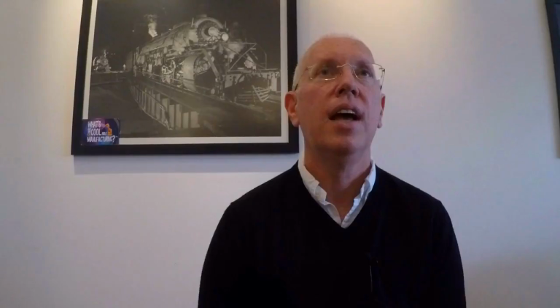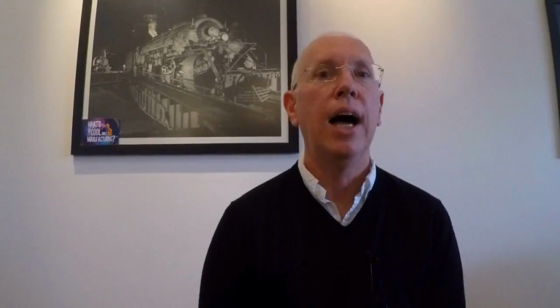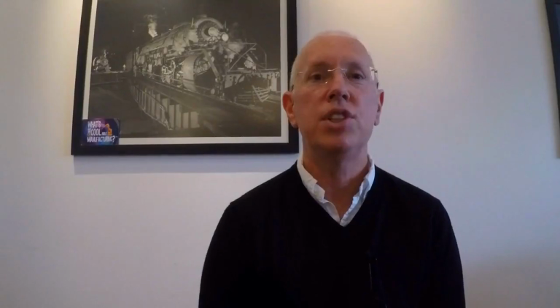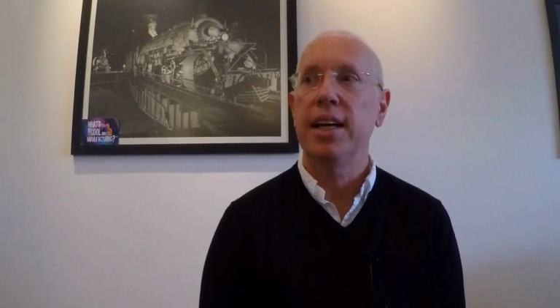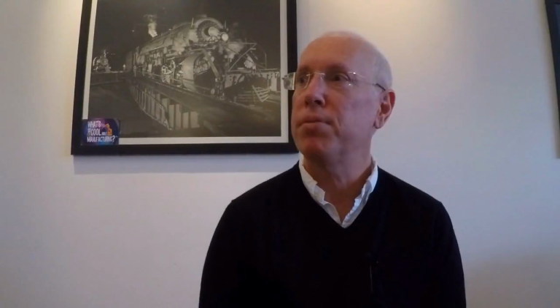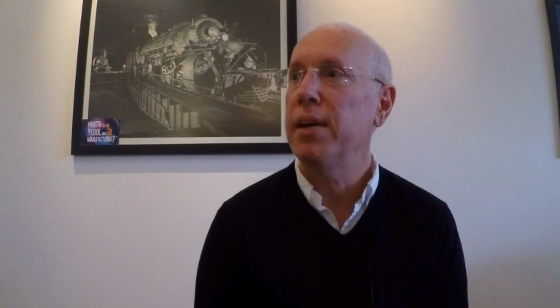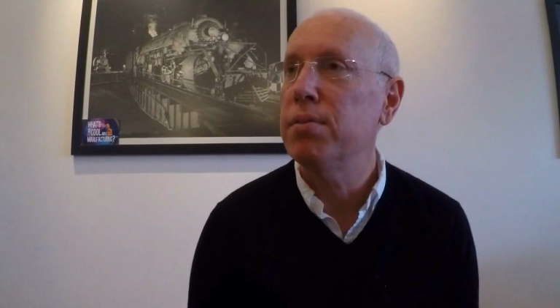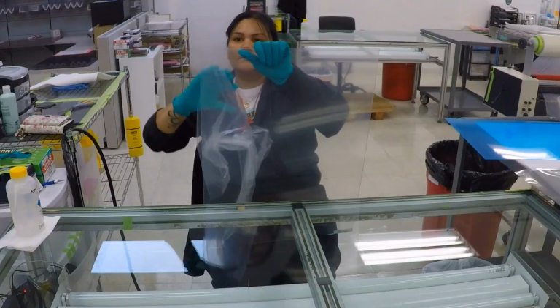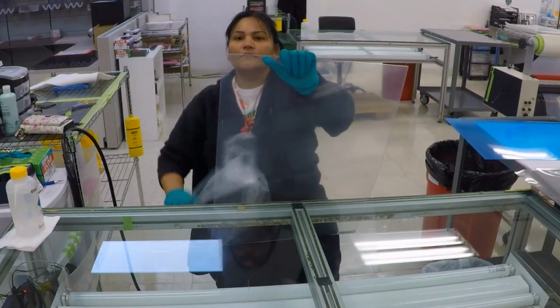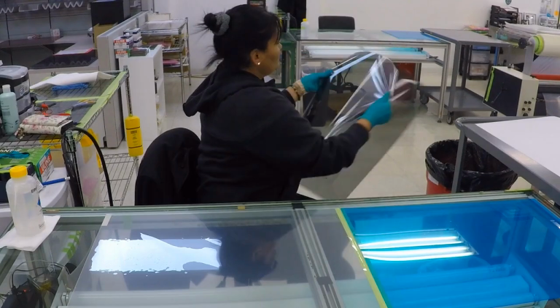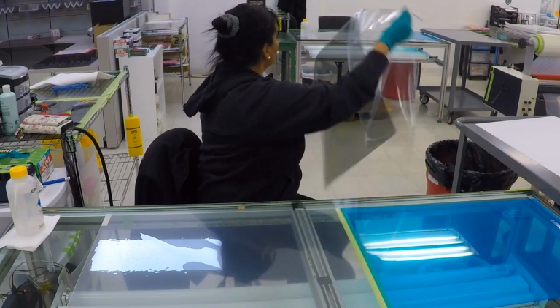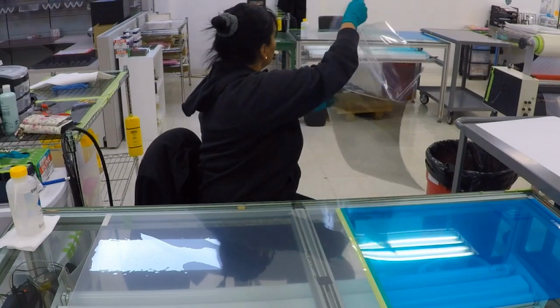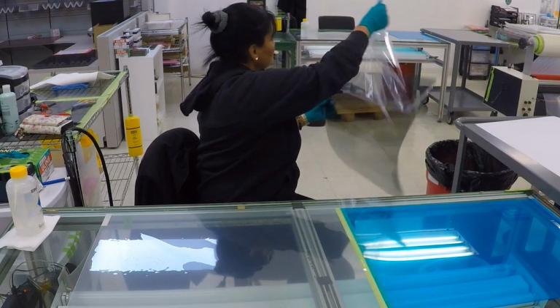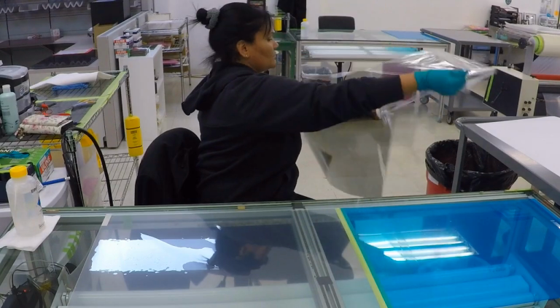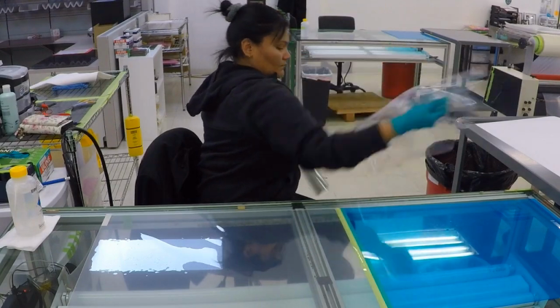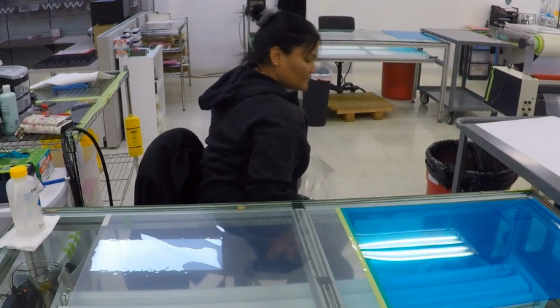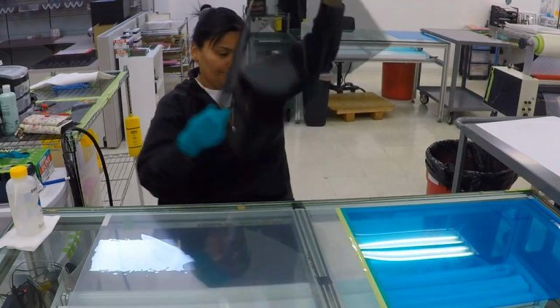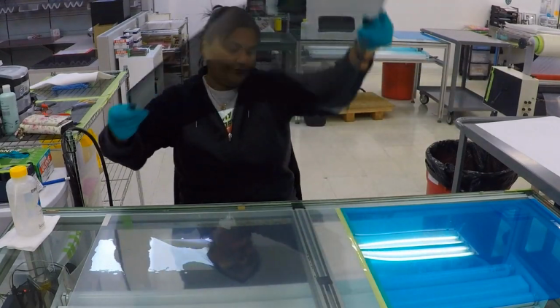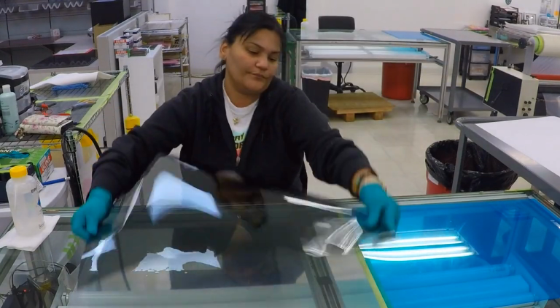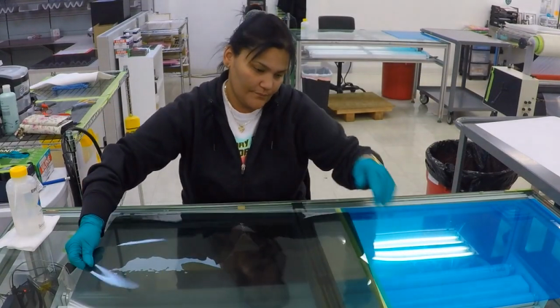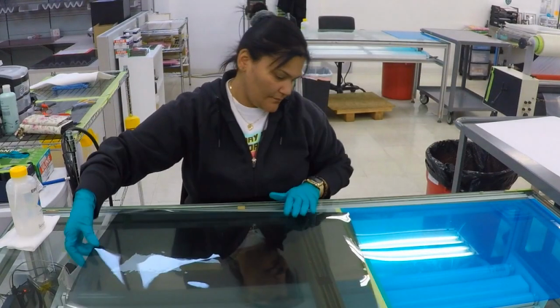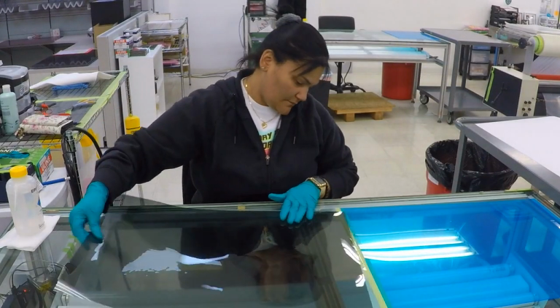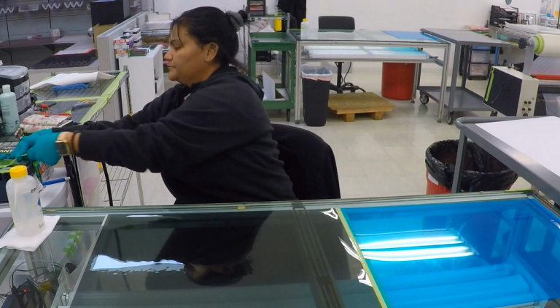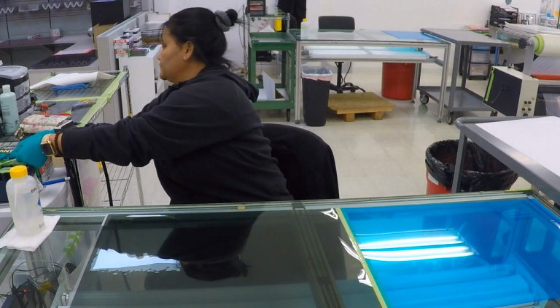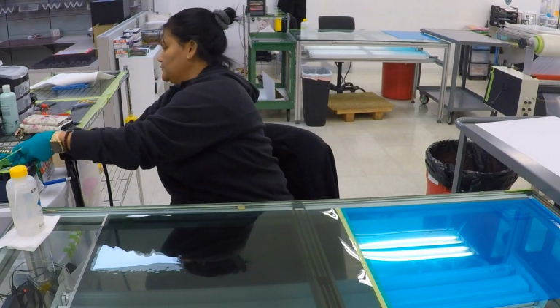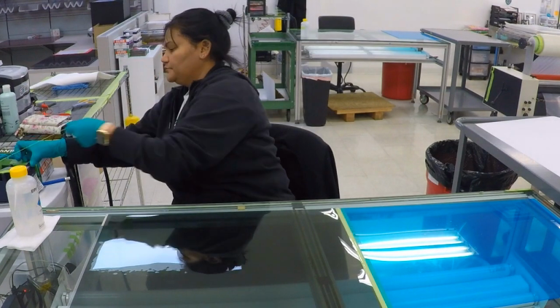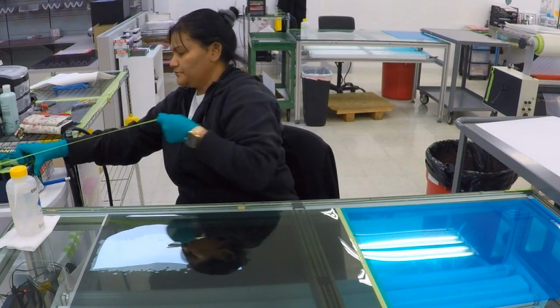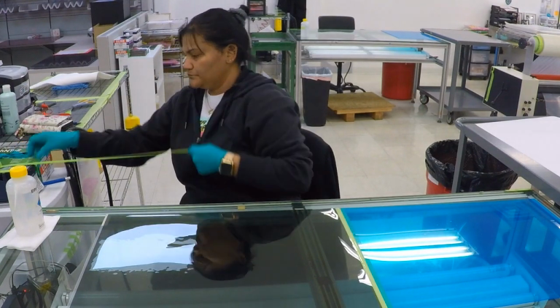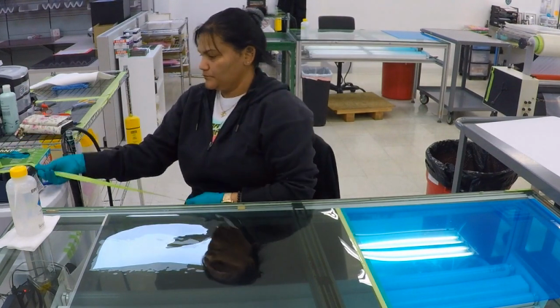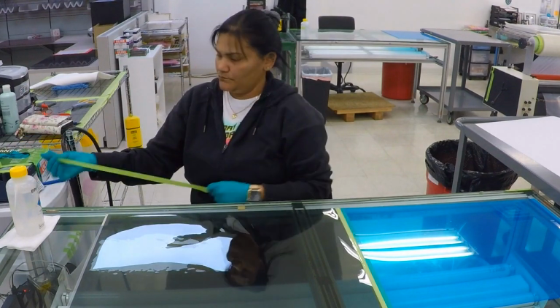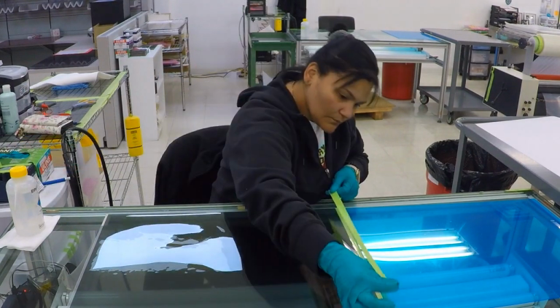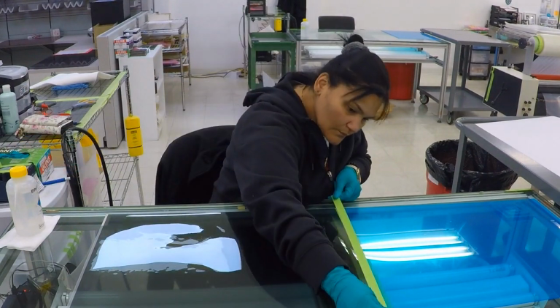I would say my favorite invention is something that I'm working on right now, and it's sort of also a culmination of everything that I've learned and done over the years.